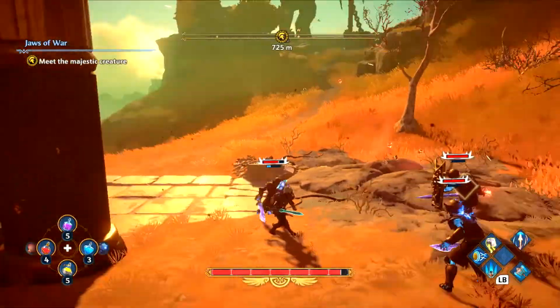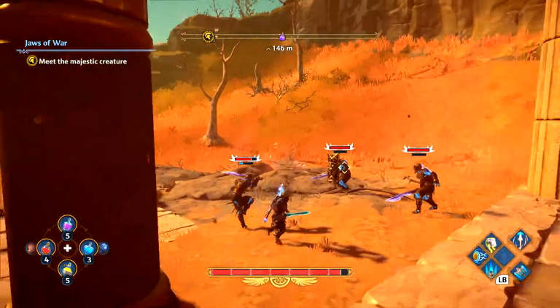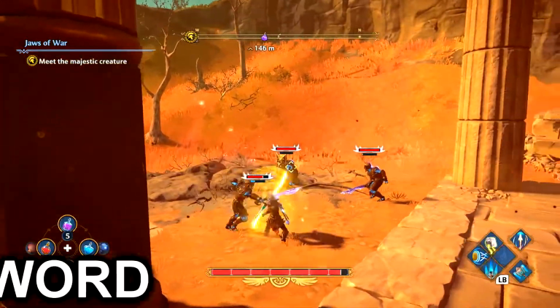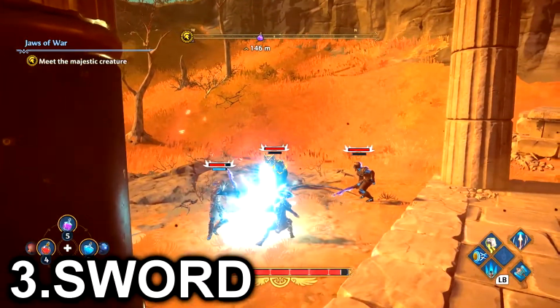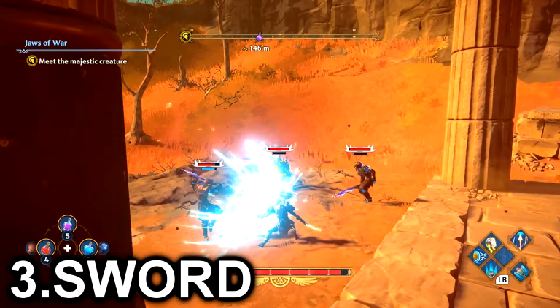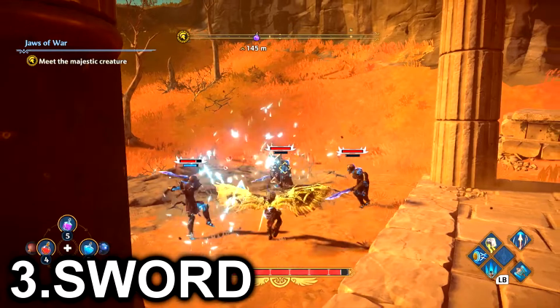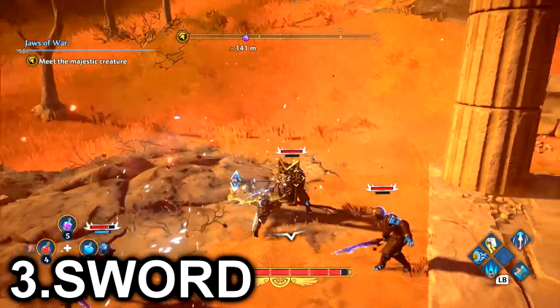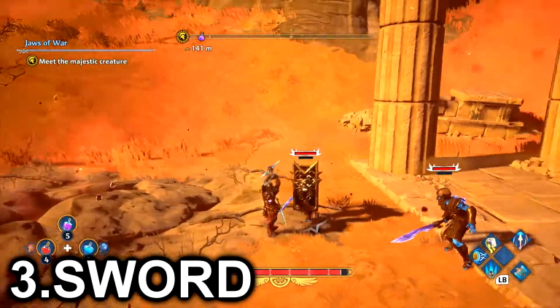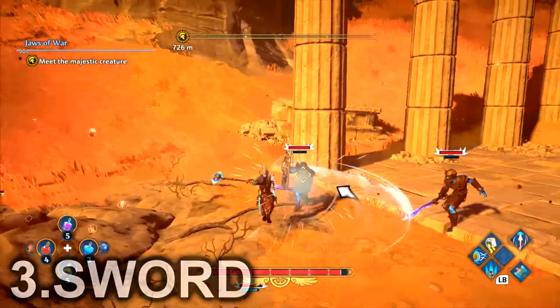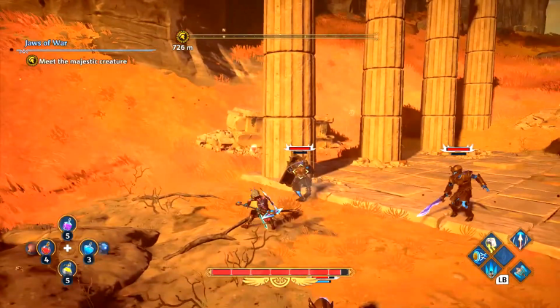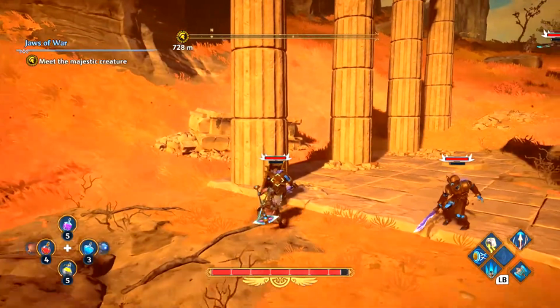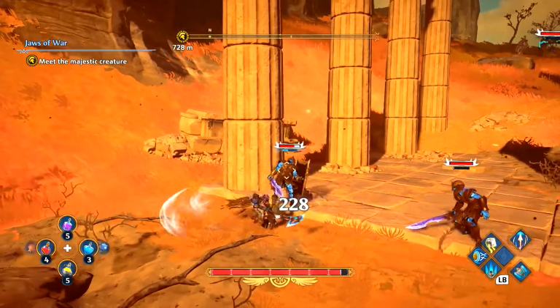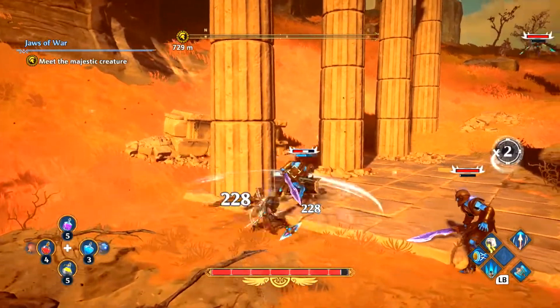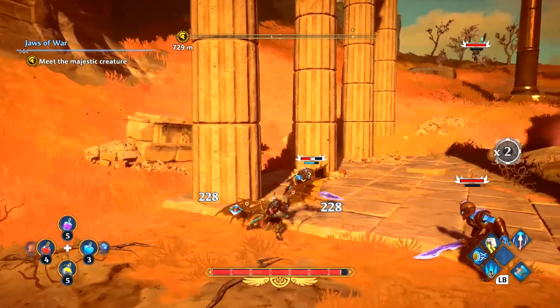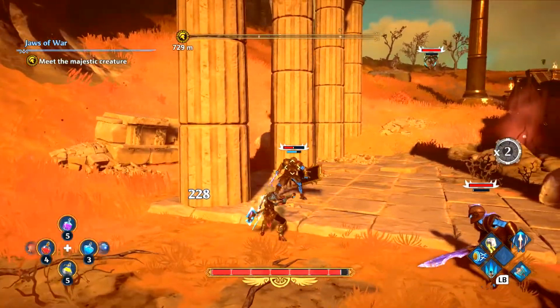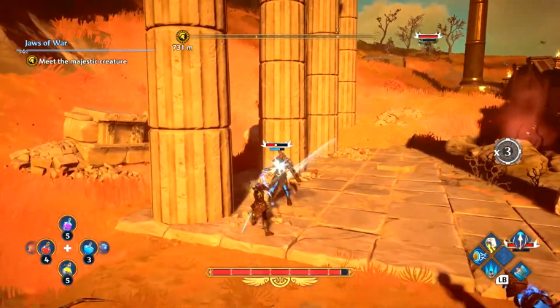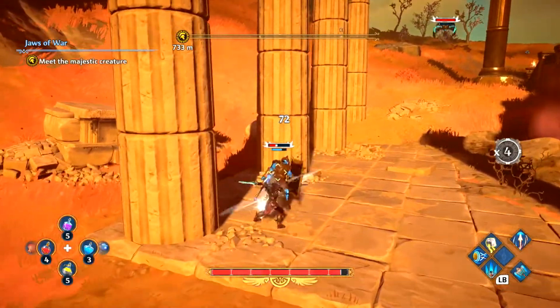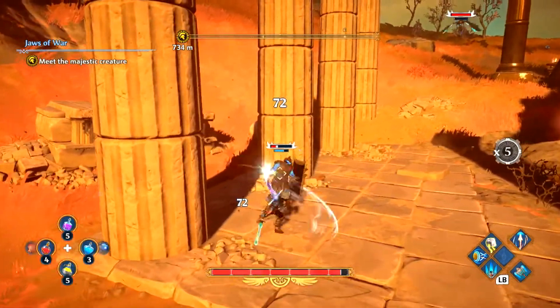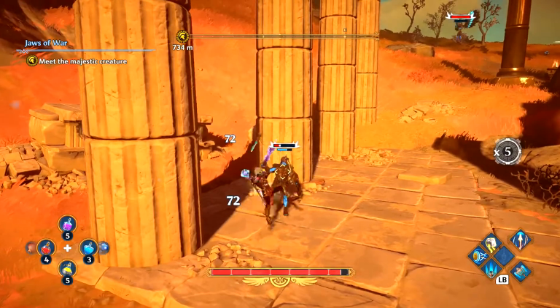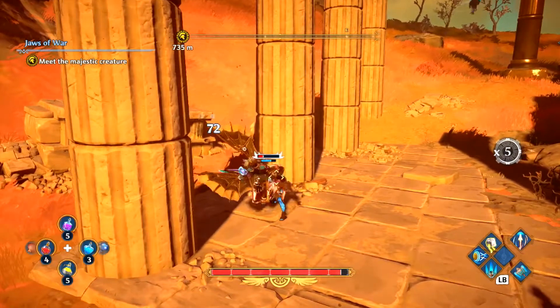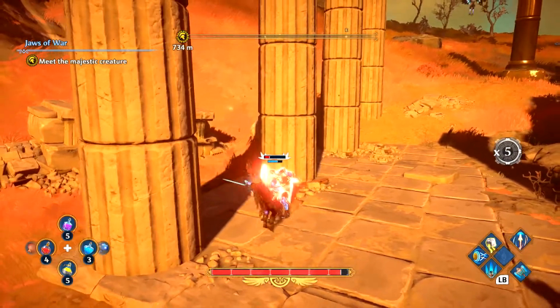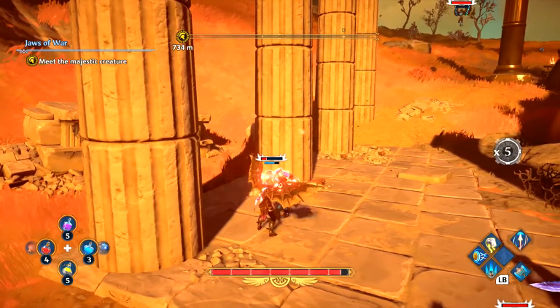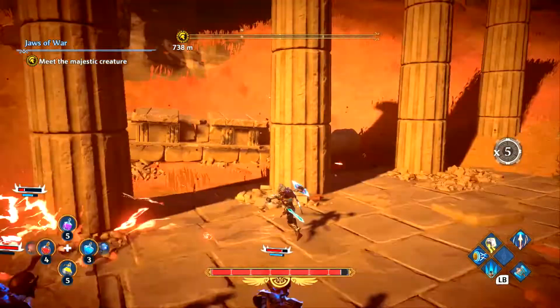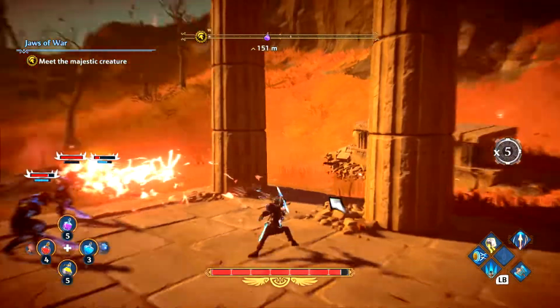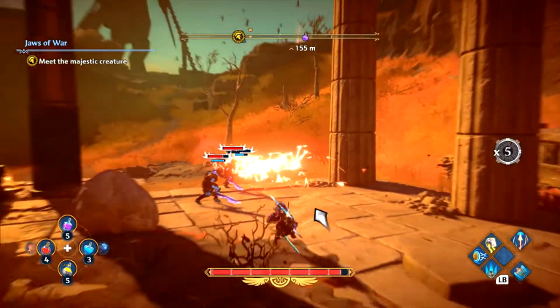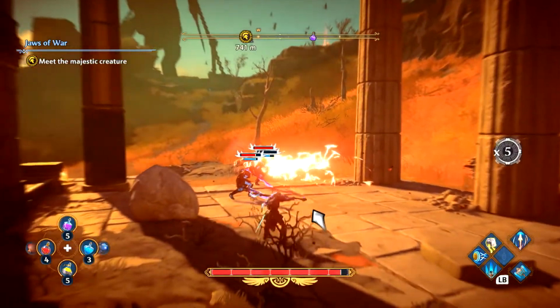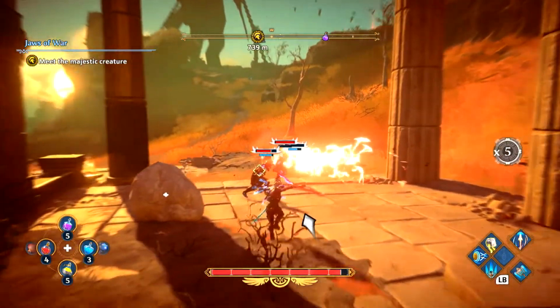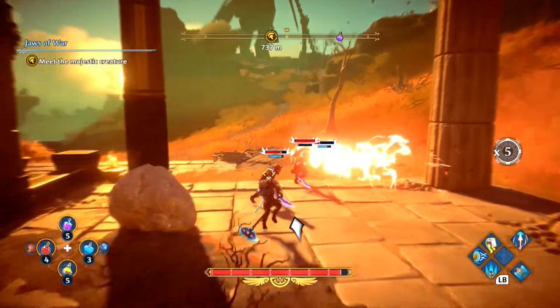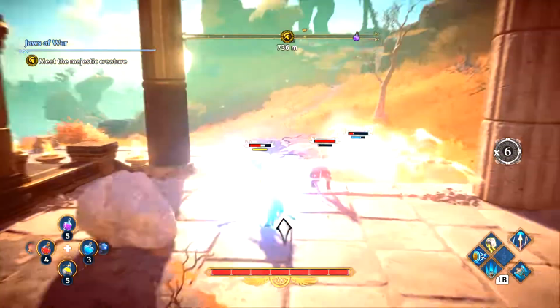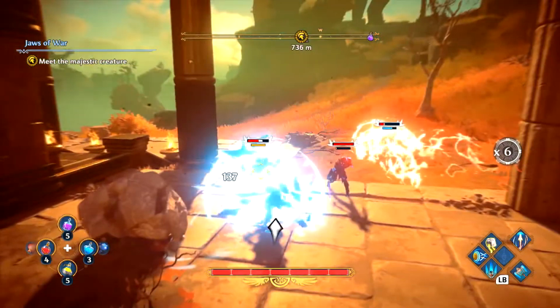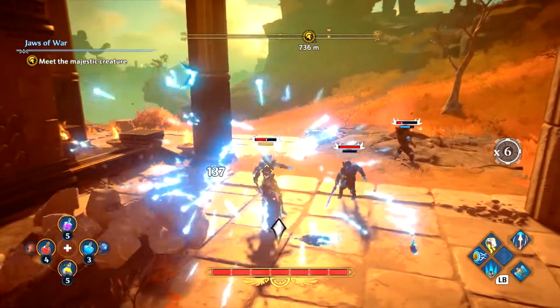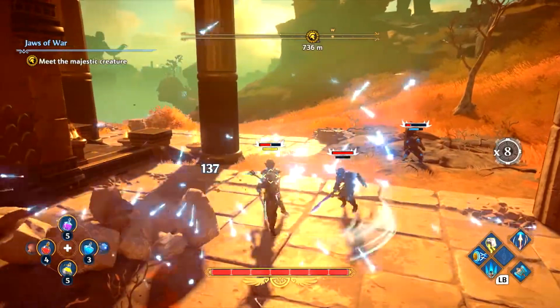Next up, we have your sword. Now this may be obvious to some people or it may not be. Your sword builds stamina blocks if you did not know that. So if you're out of your stamina potions, no need to worry.